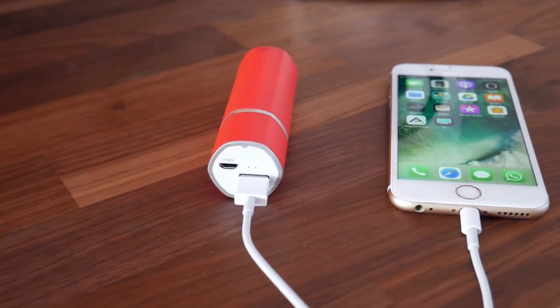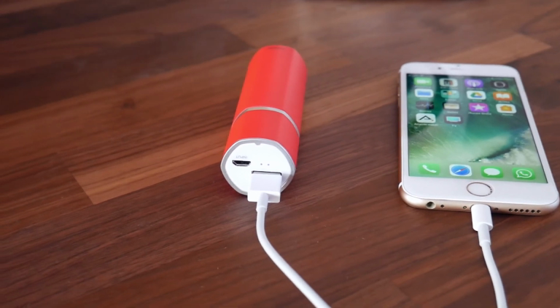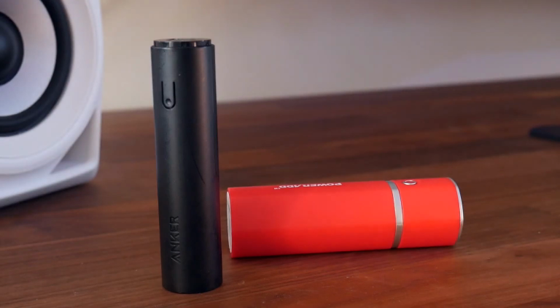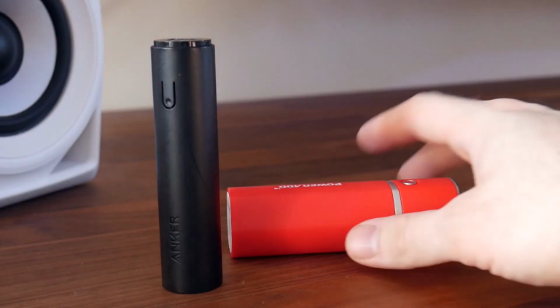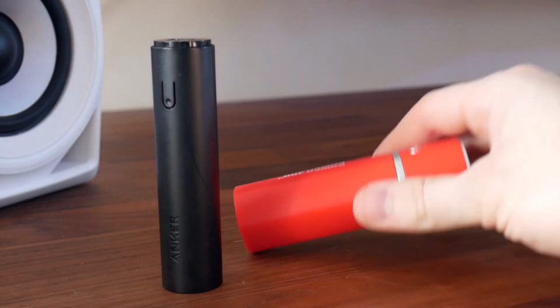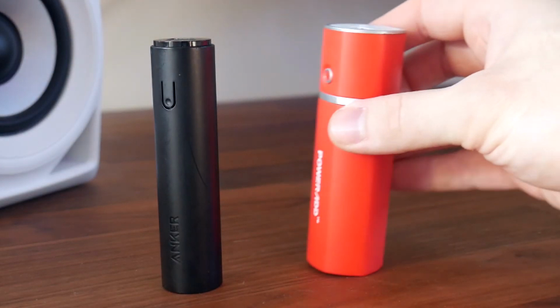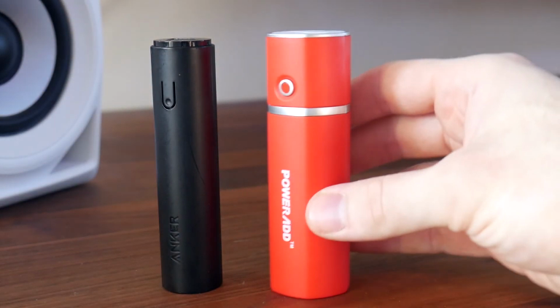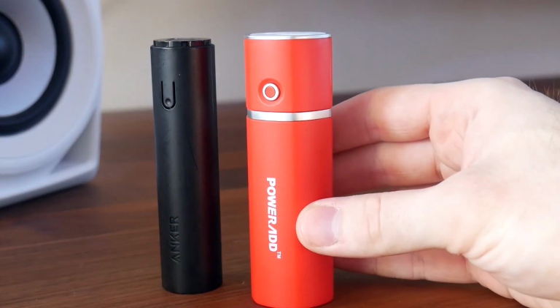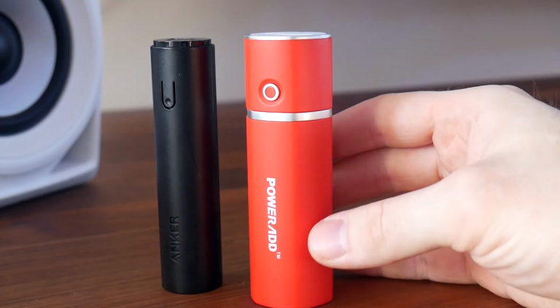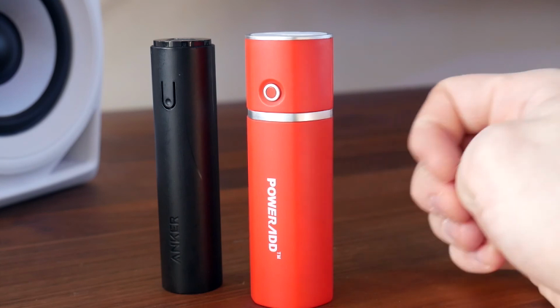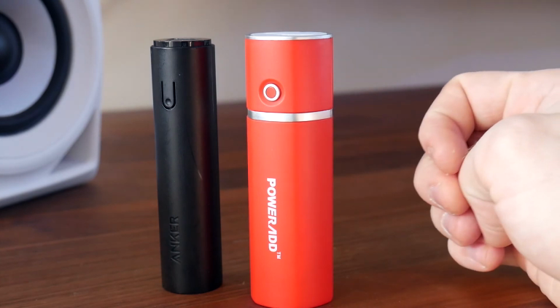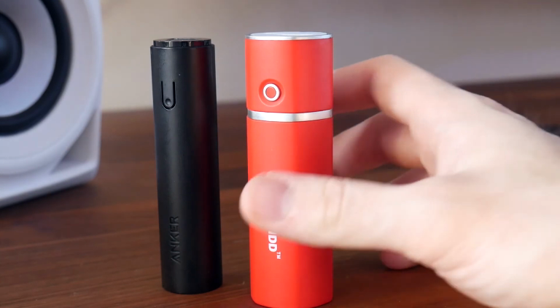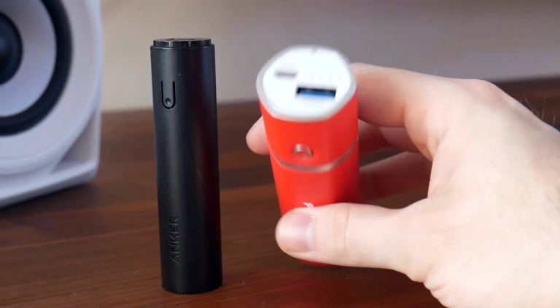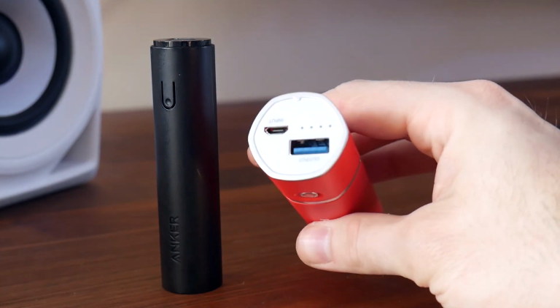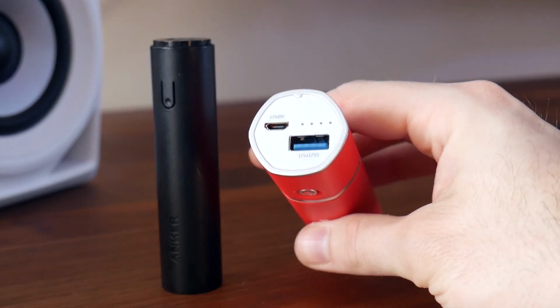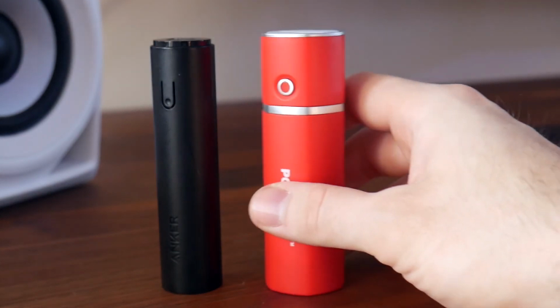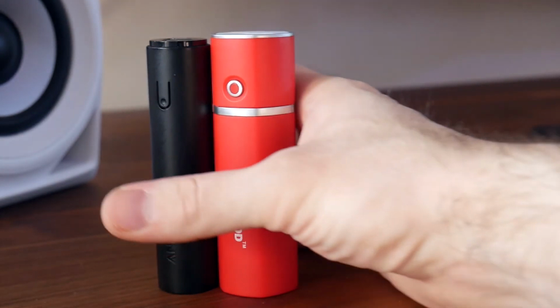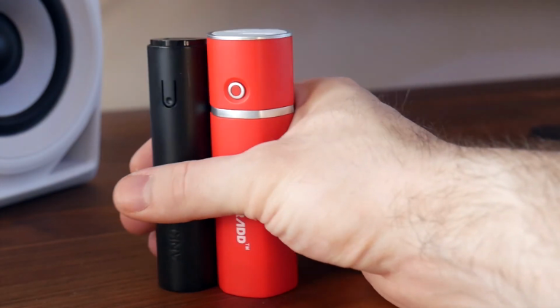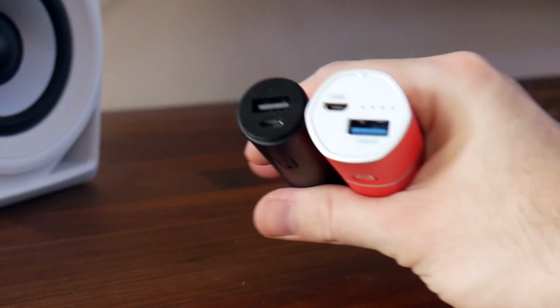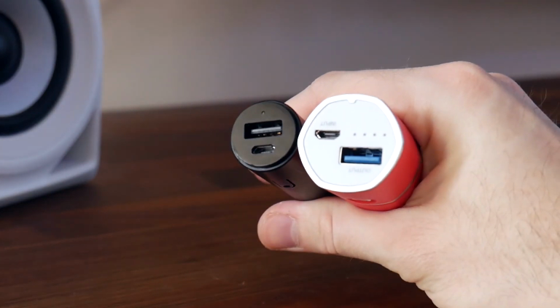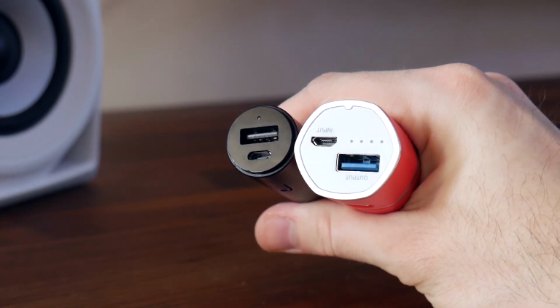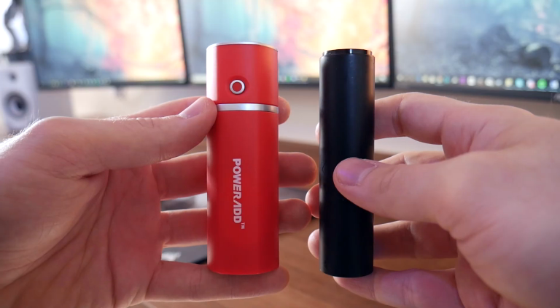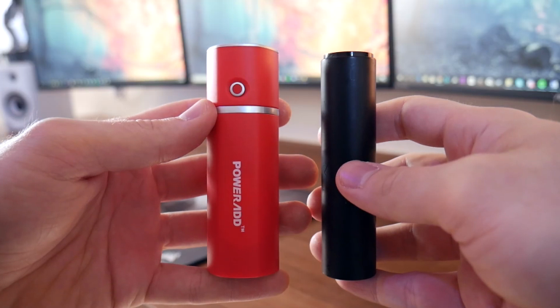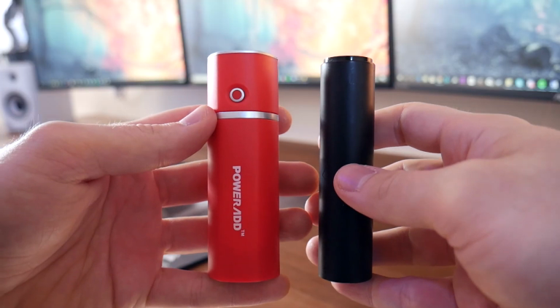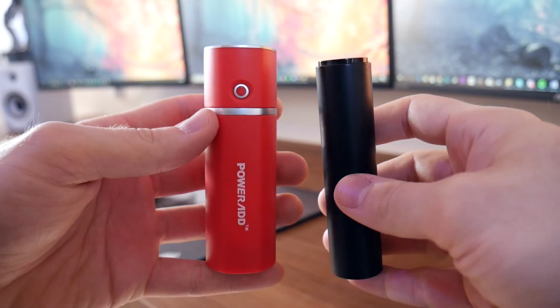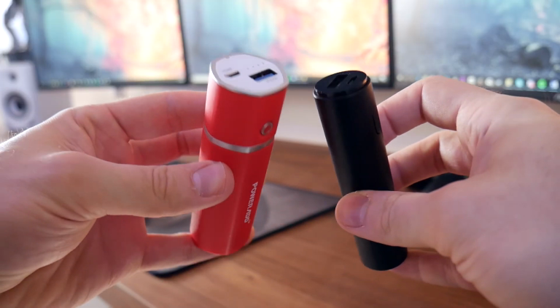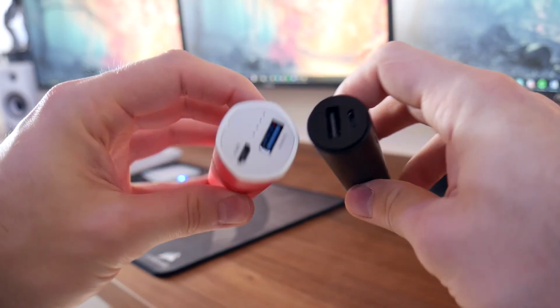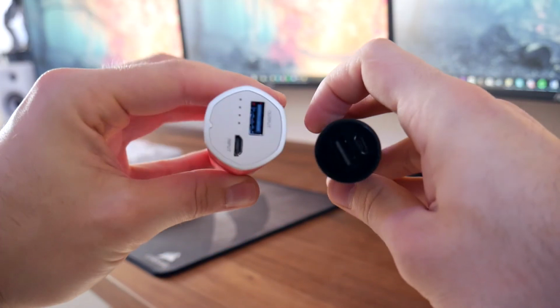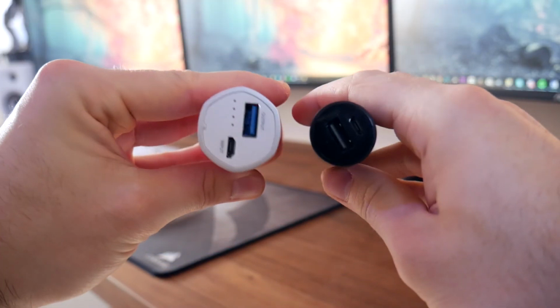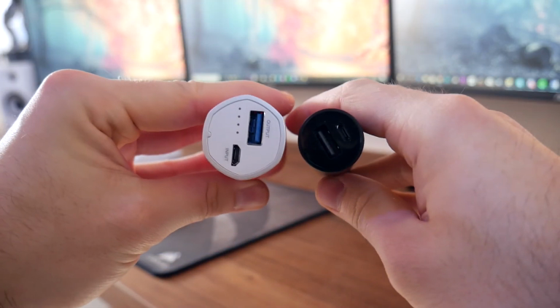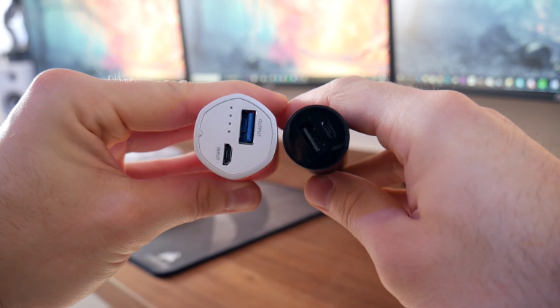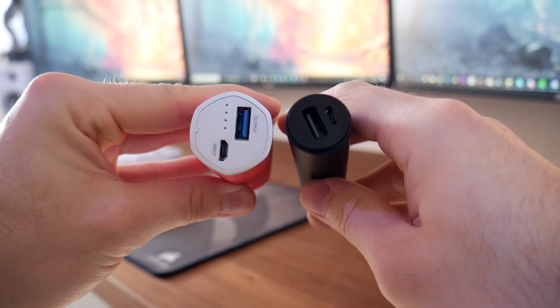So is it a good size for a 5,000 mAh power bank? It's not bad. If I put it next to the Anker PowerCore 5000, you can see that this one is quite a bit bulkier and heavier, so it's definitely not going to feel as comfortable sat in a pocket. But then, it is quite a bit cheaper and does the same job.